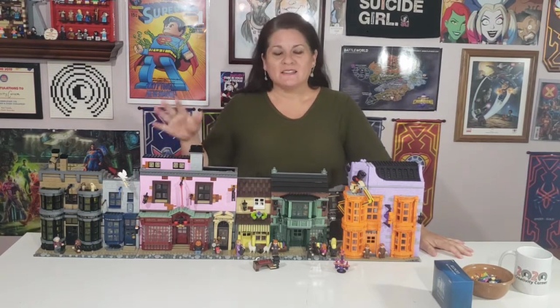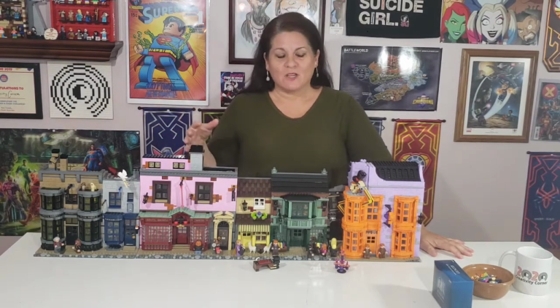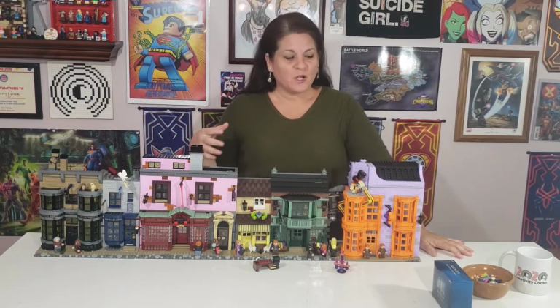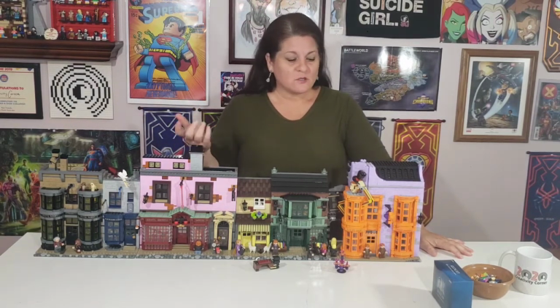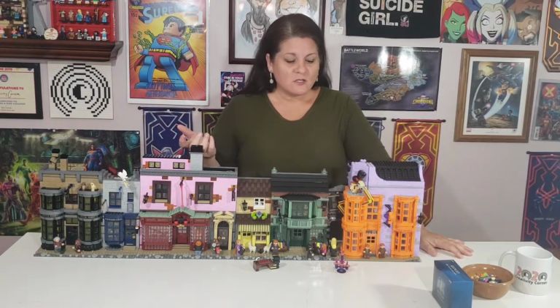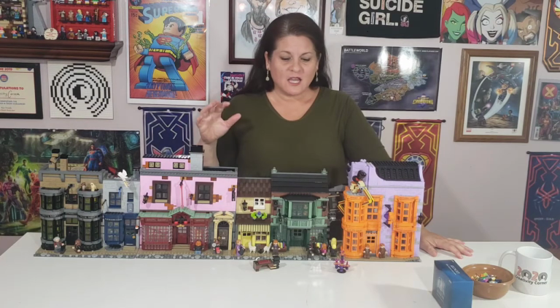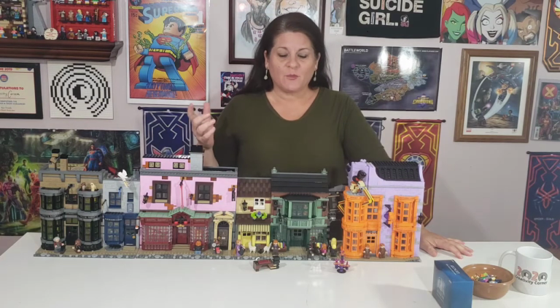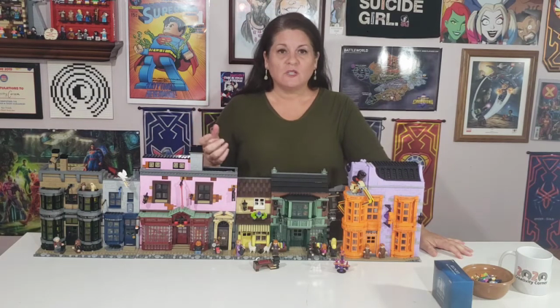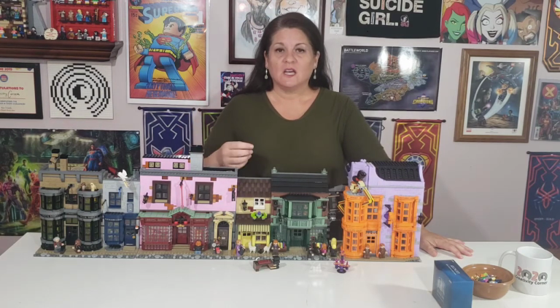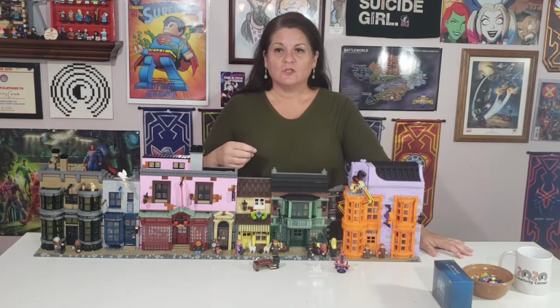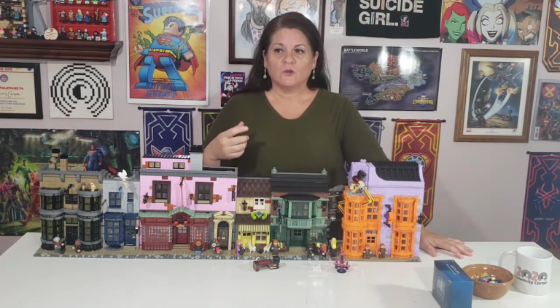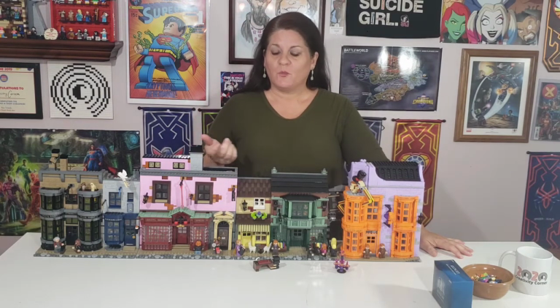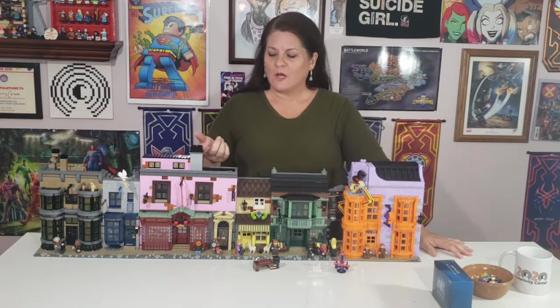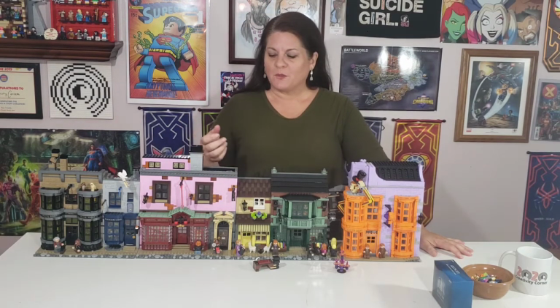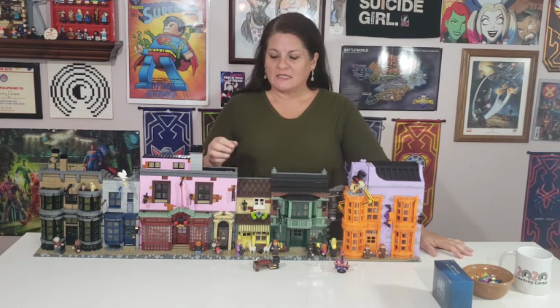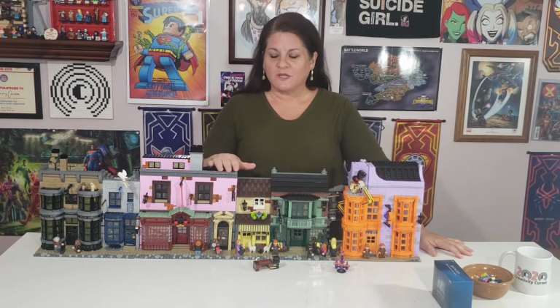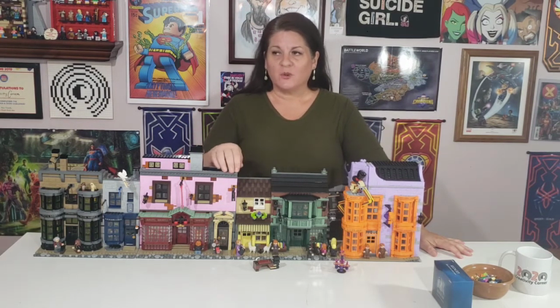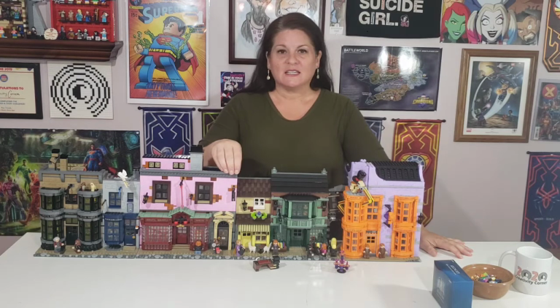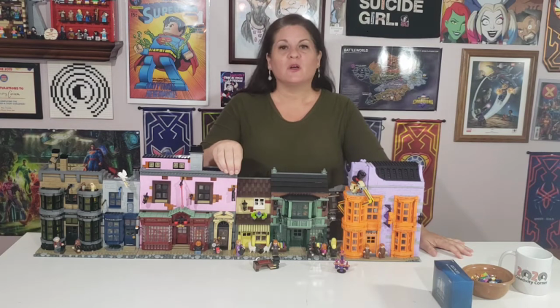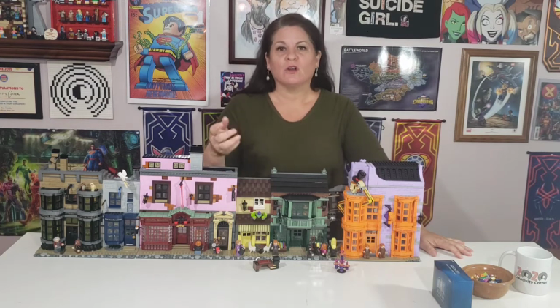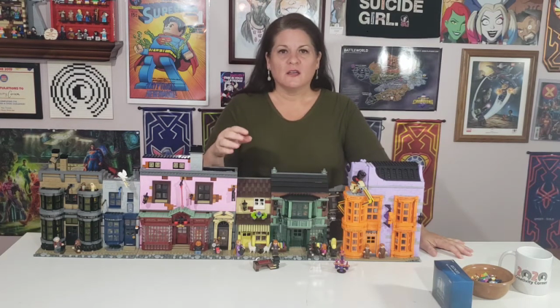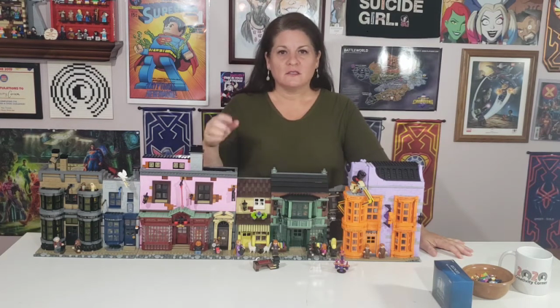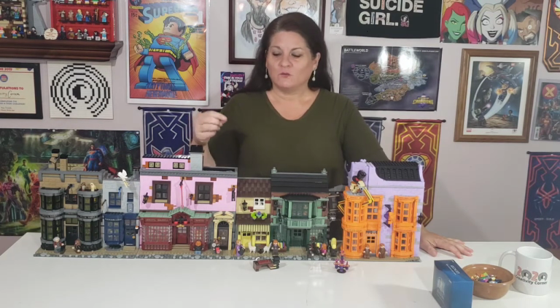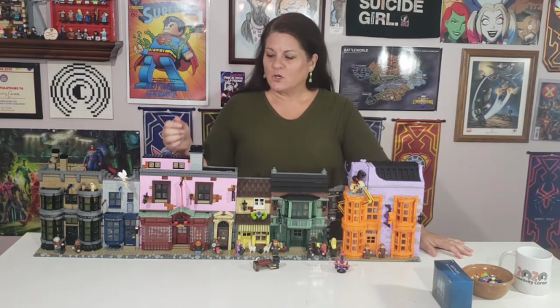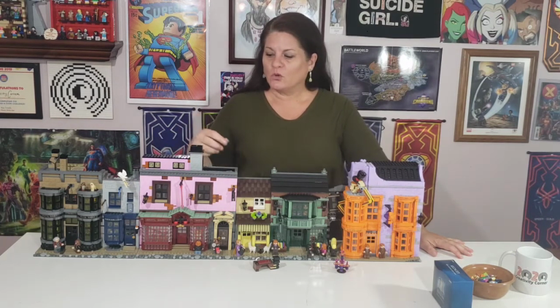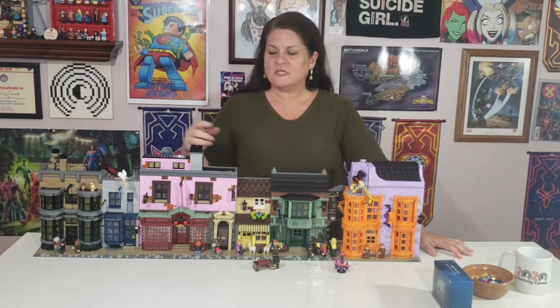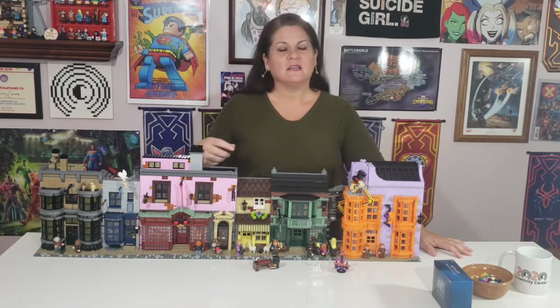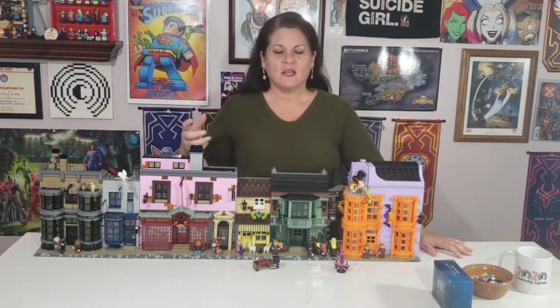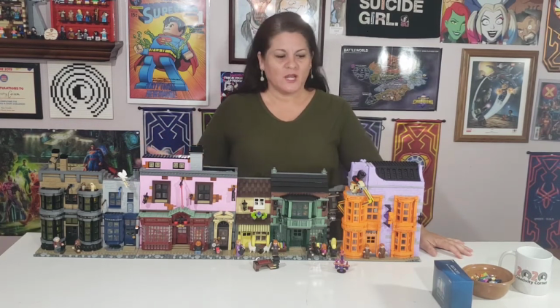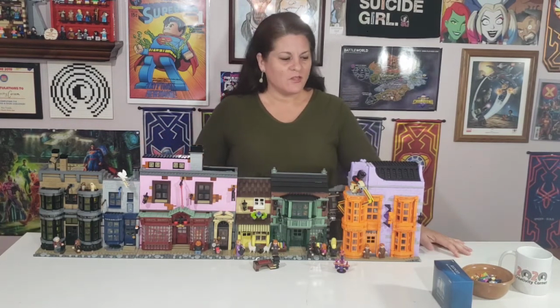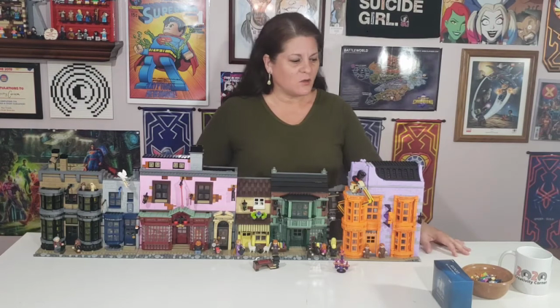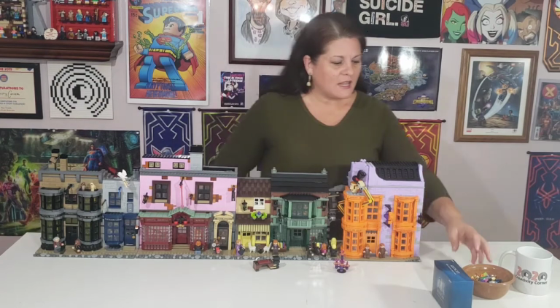There's also a special bag — box number 21 — that says 'Silencio, keep it between us,' which I'll open with you. I didn't rush putting it together; I spent about a week so I could enjoy and savor the experience, and also to learn some really cool new Lego building techniques.